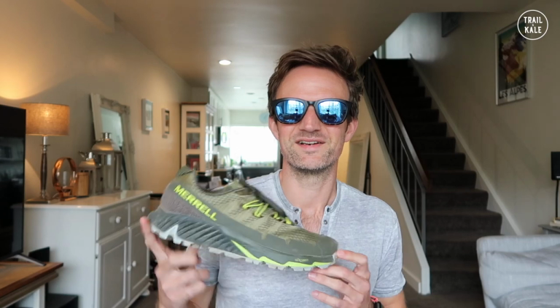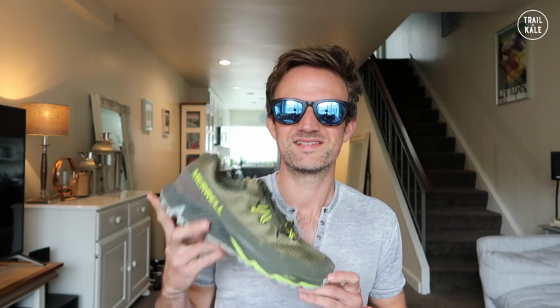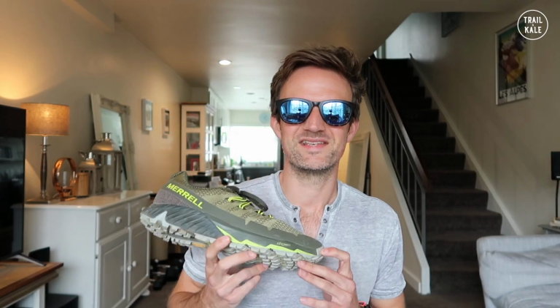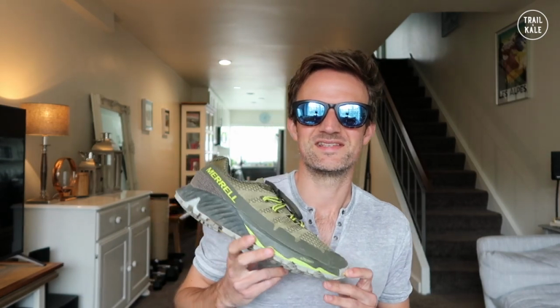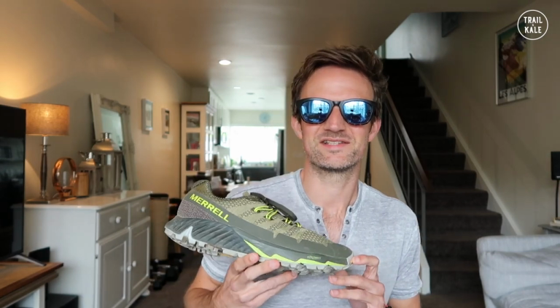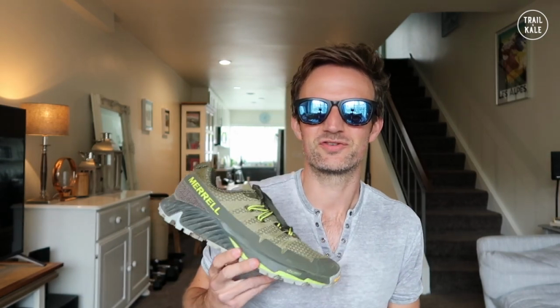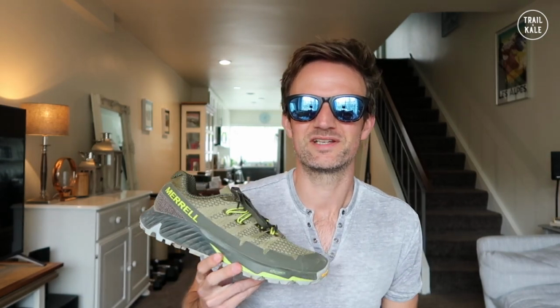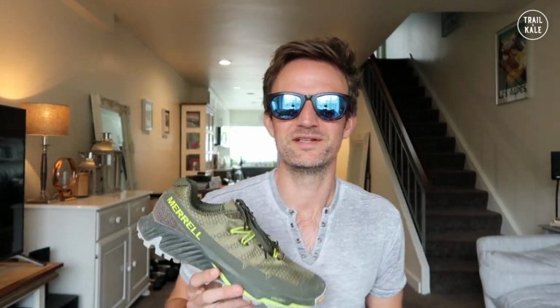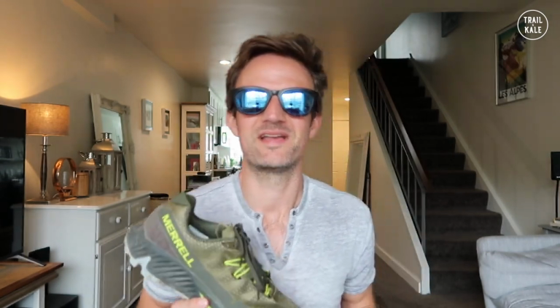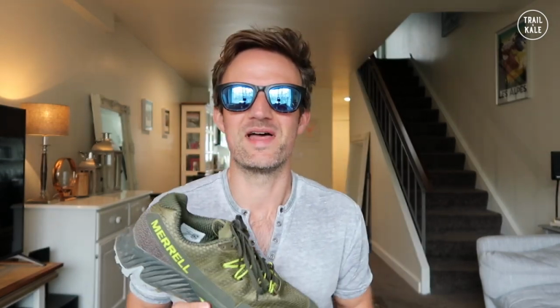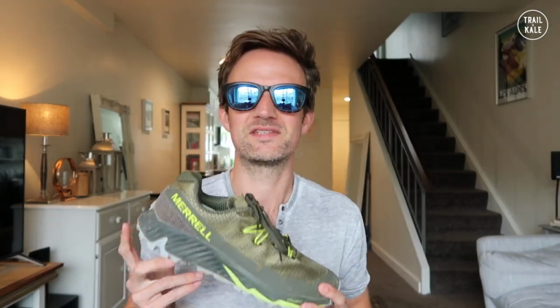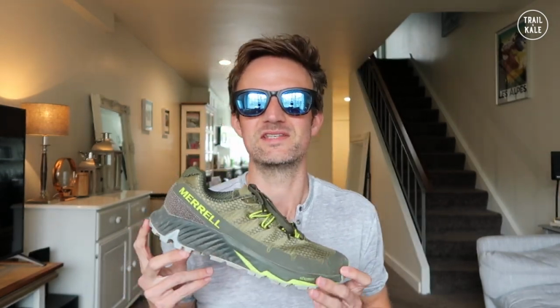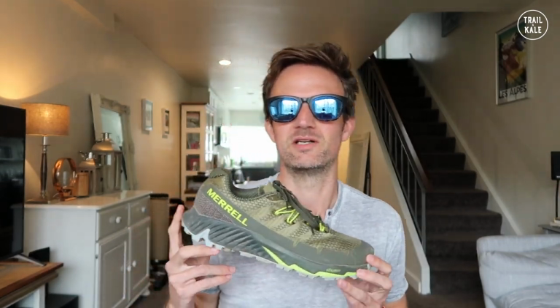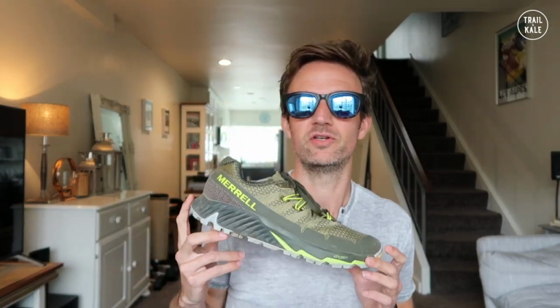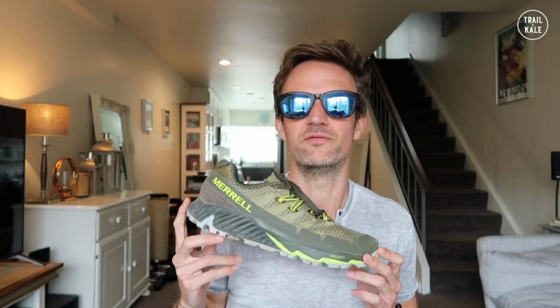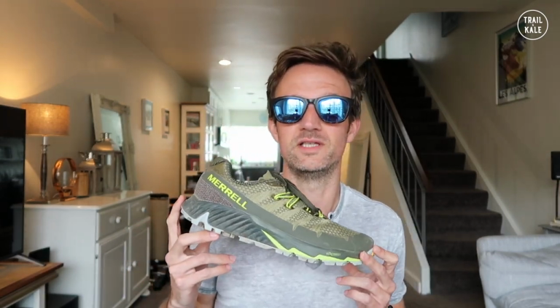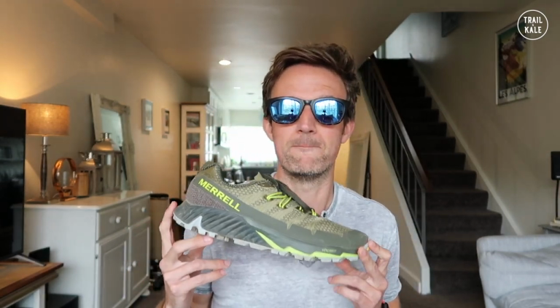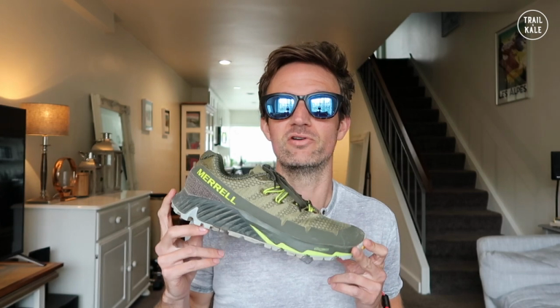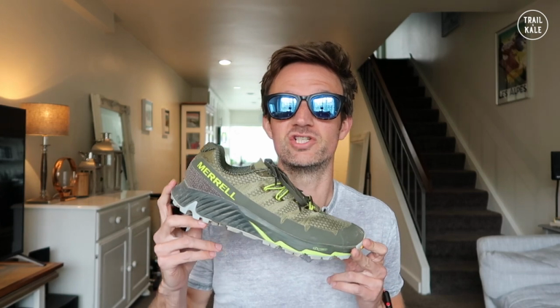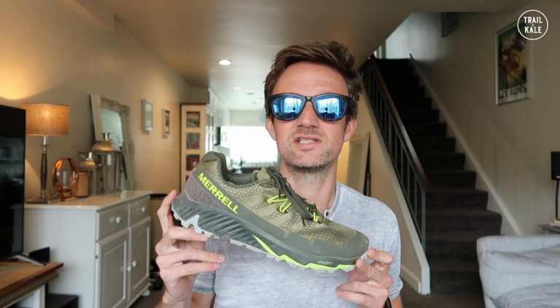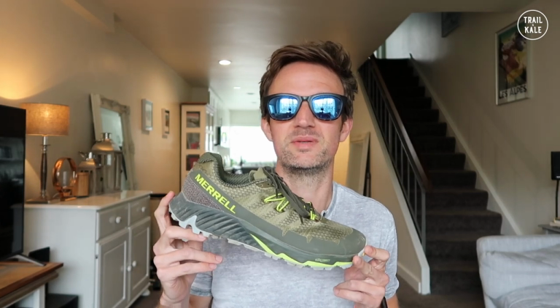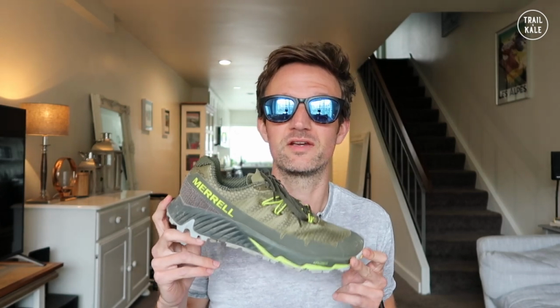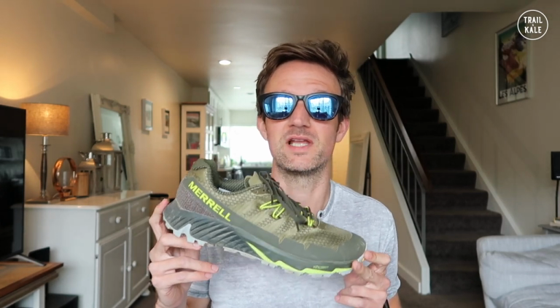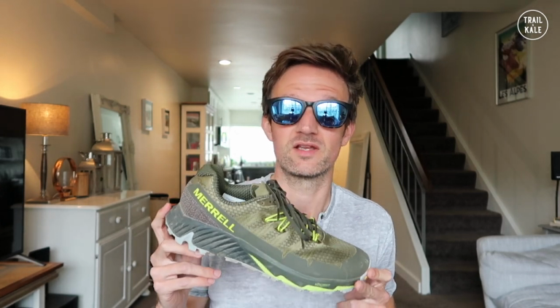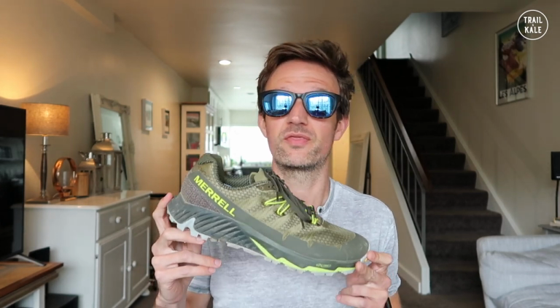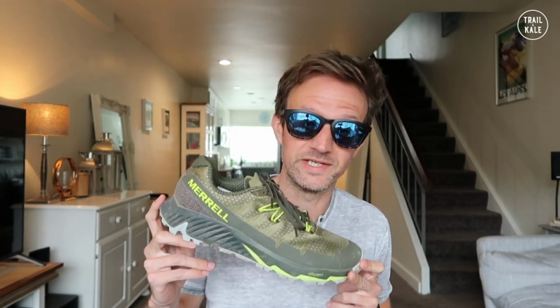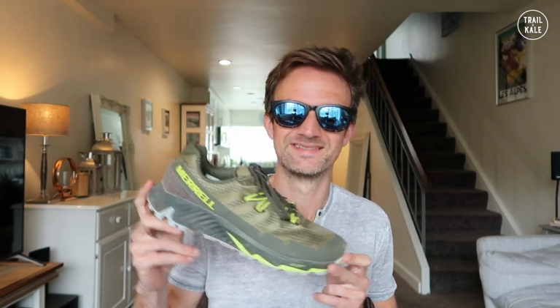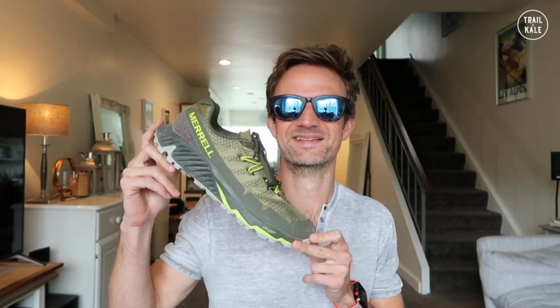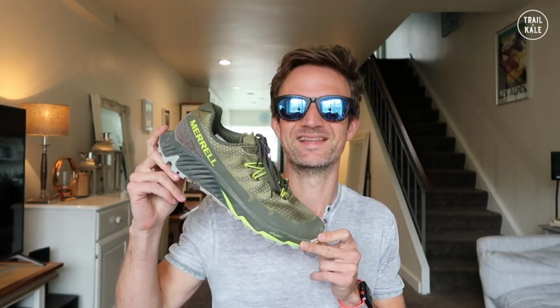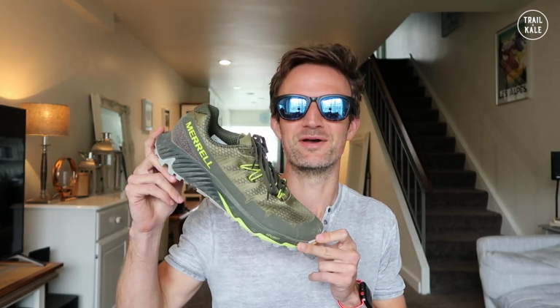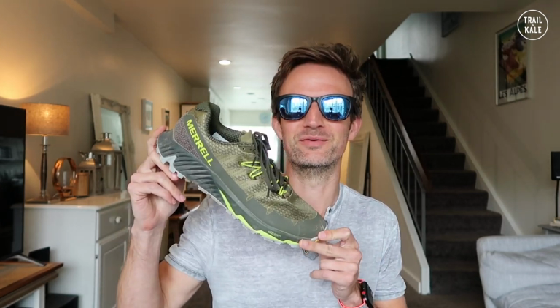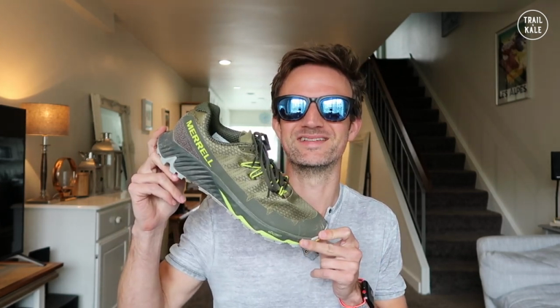Hey guys, this is Alistair from Trell & Kail here, and this is my review of the Merrell Agility Peak Flex 3. That's a mouthful, wasn't it?